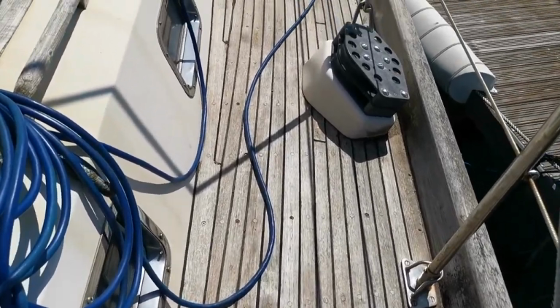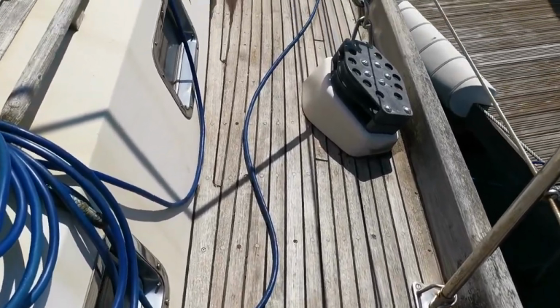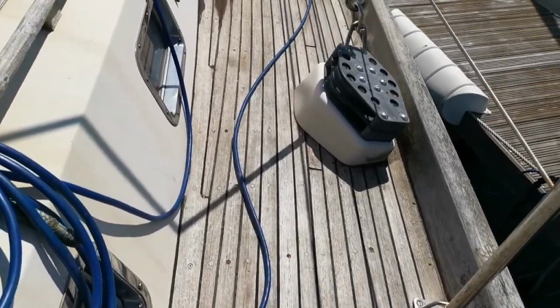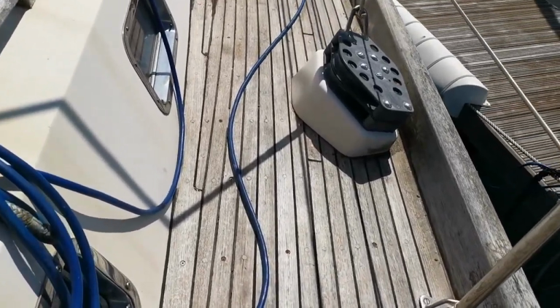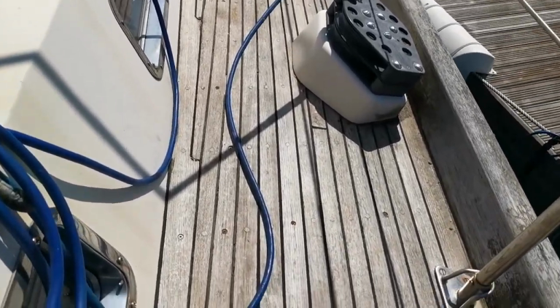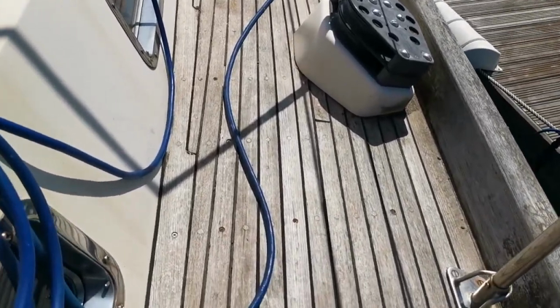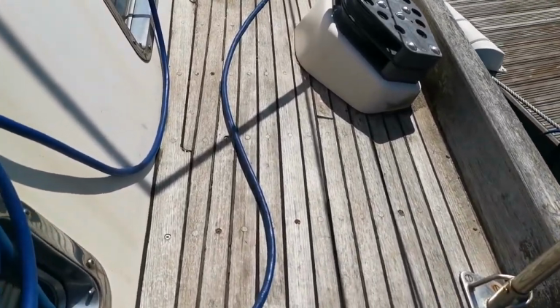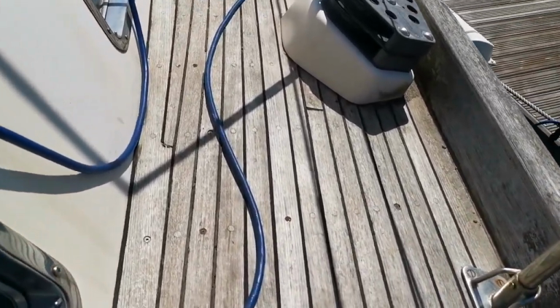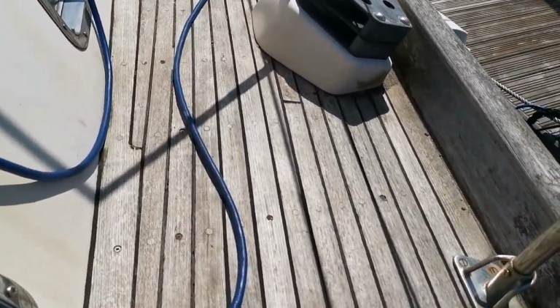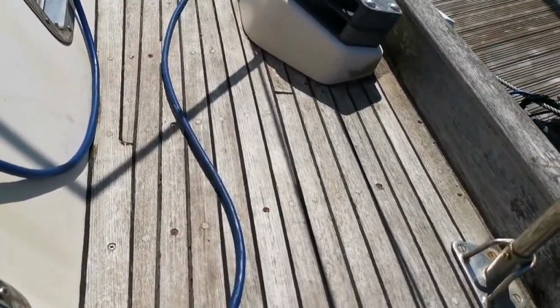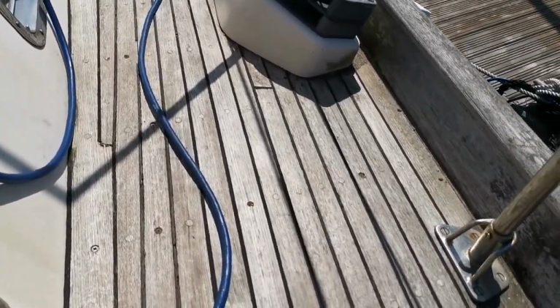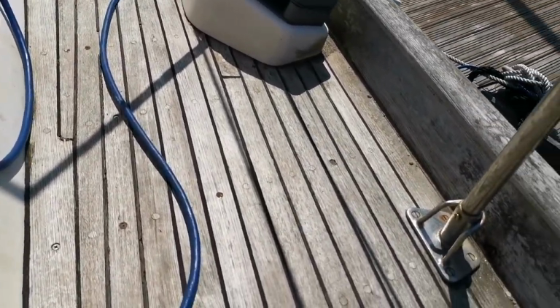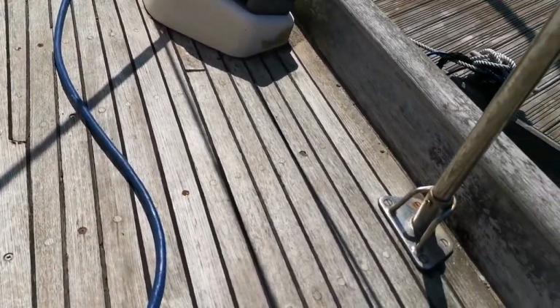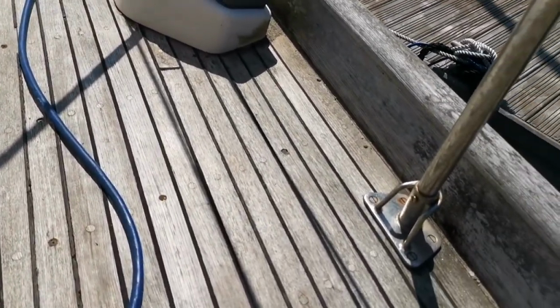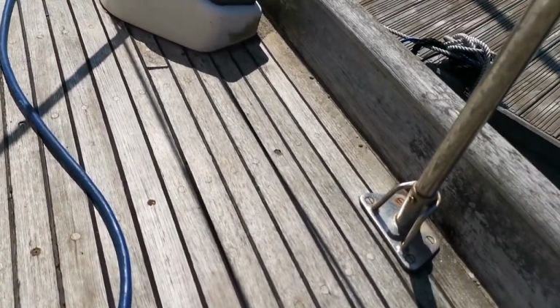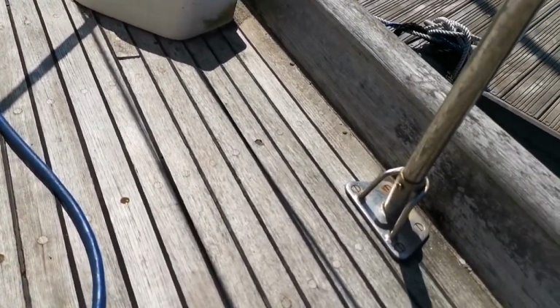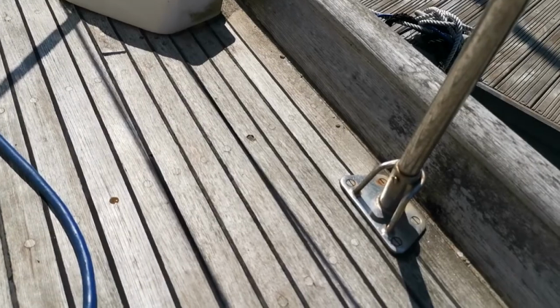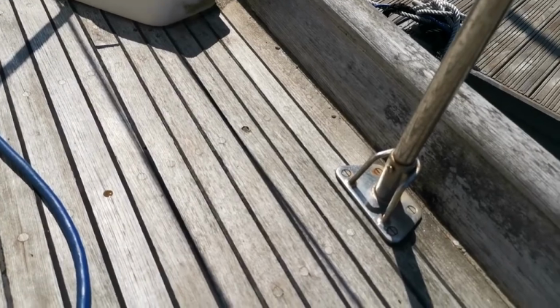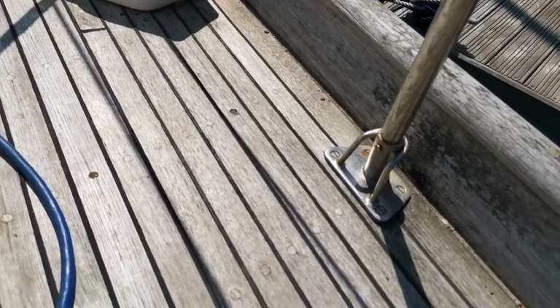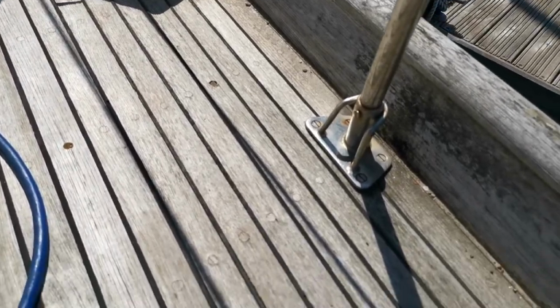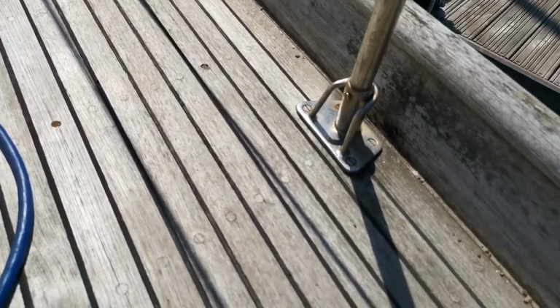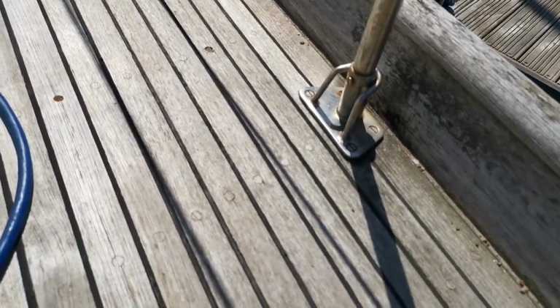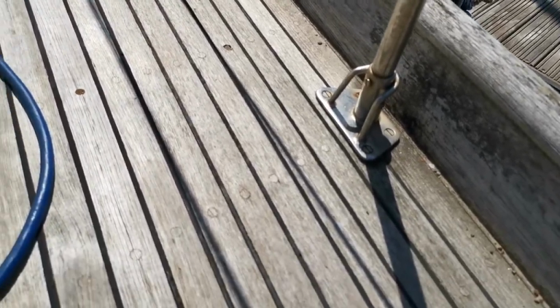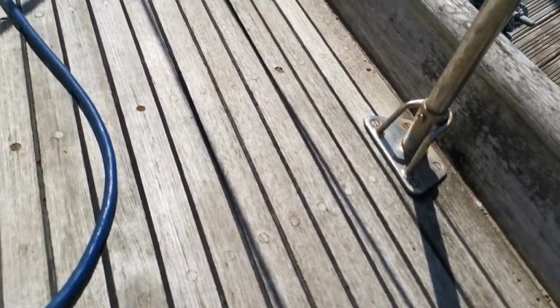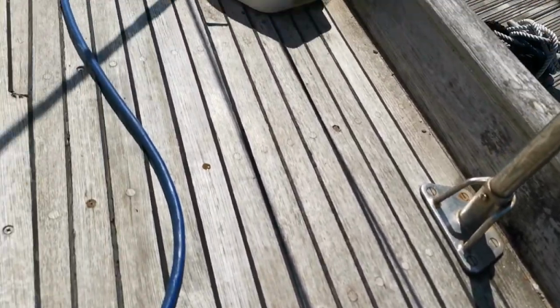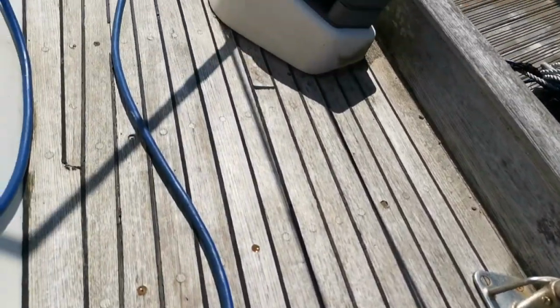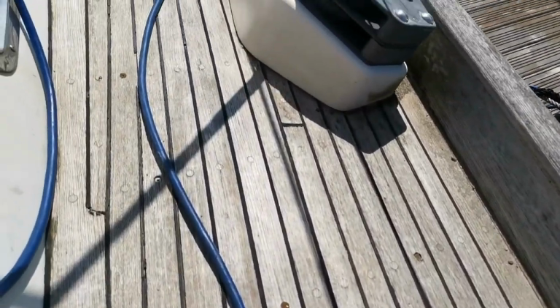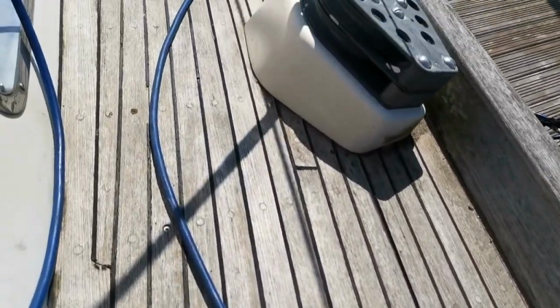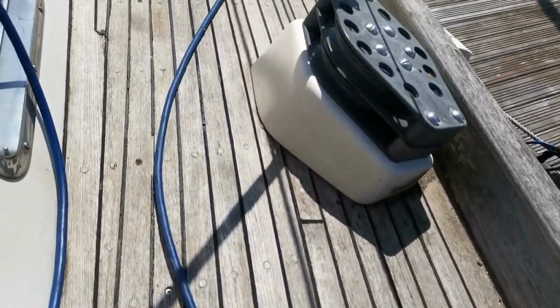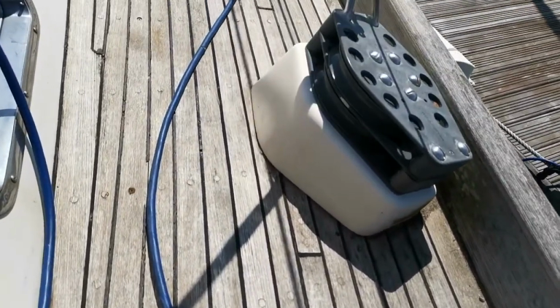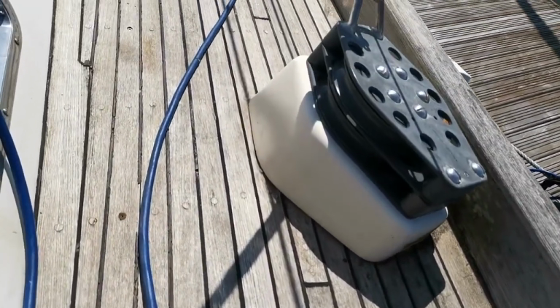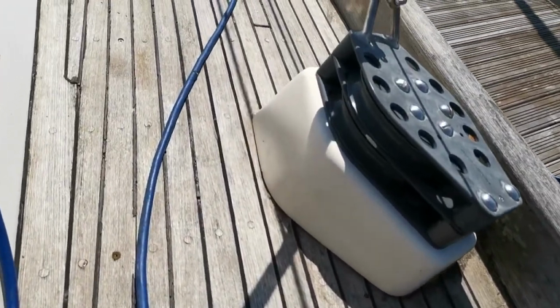I'm just going to lower the camera so we can have a closer look at the condition of the gunnels, stanchion bases, and the caulking and the teak itself.